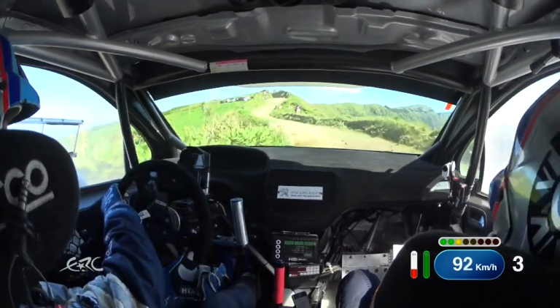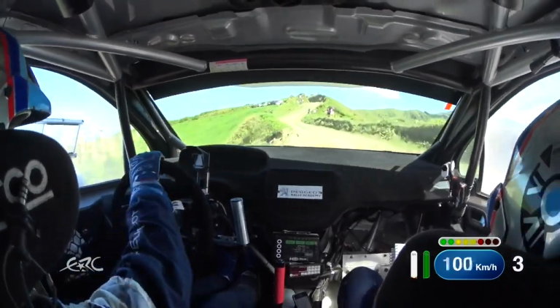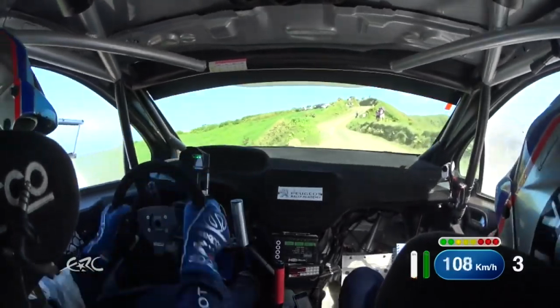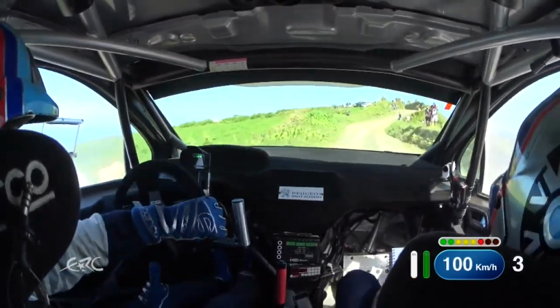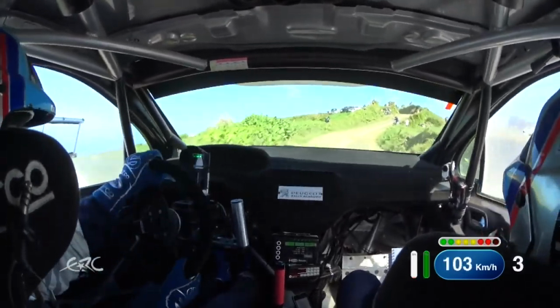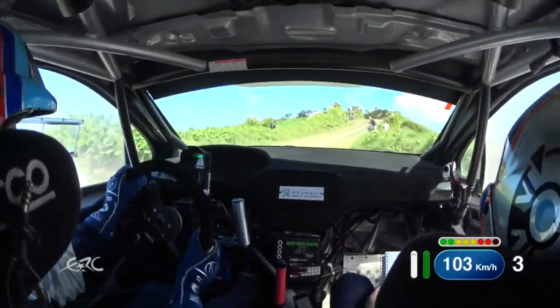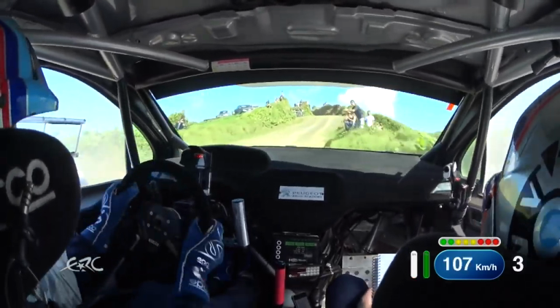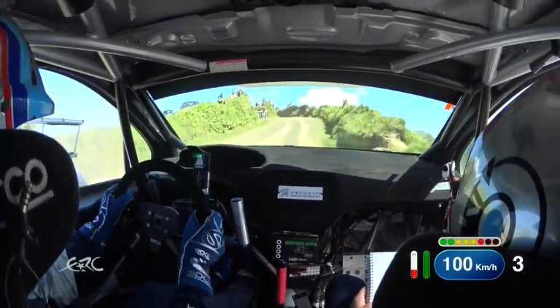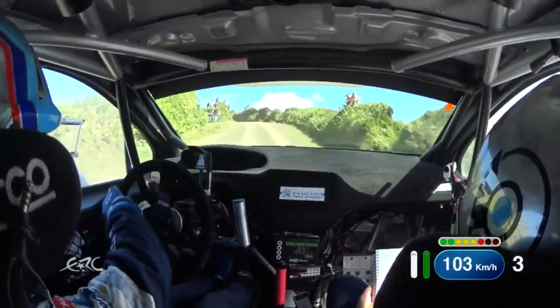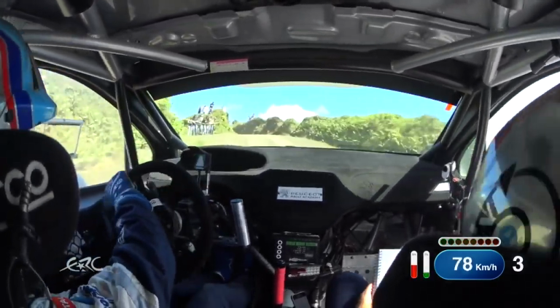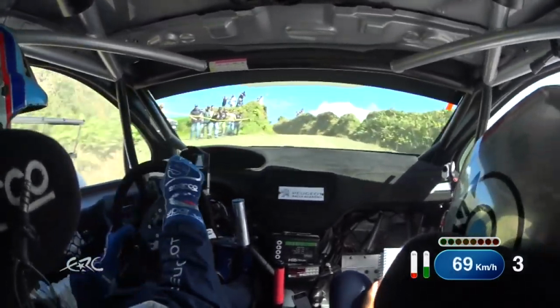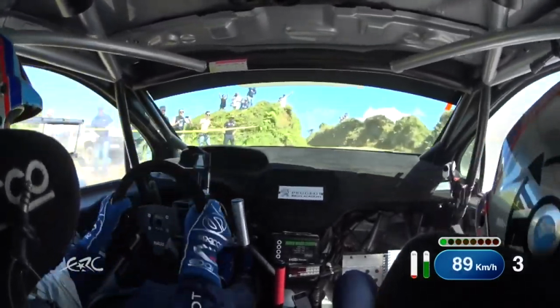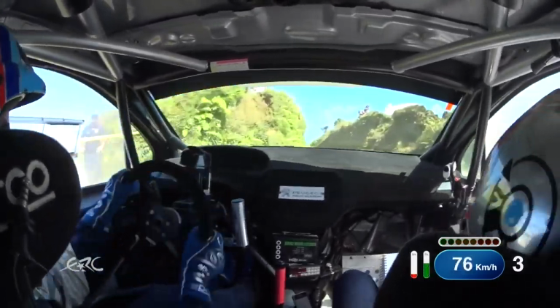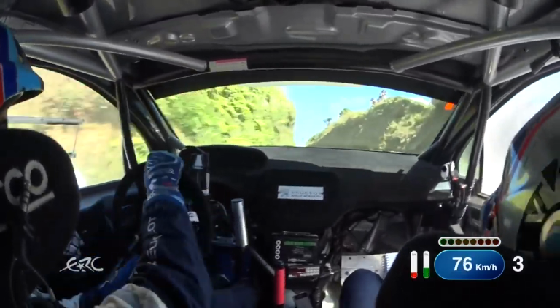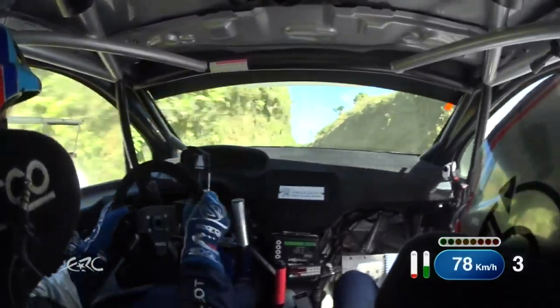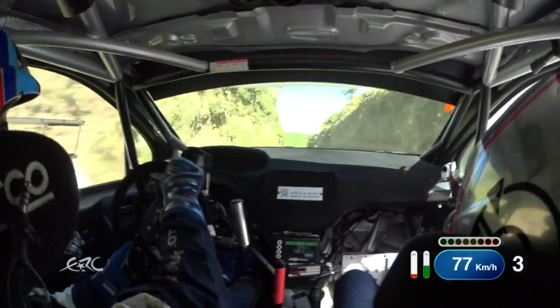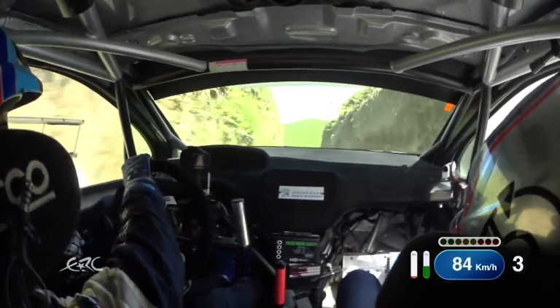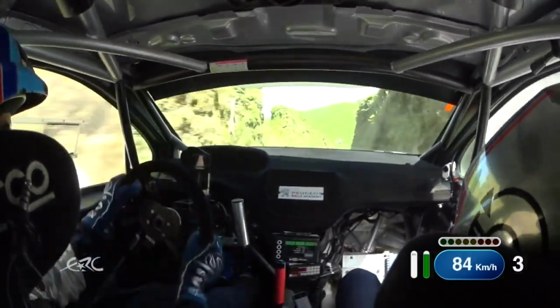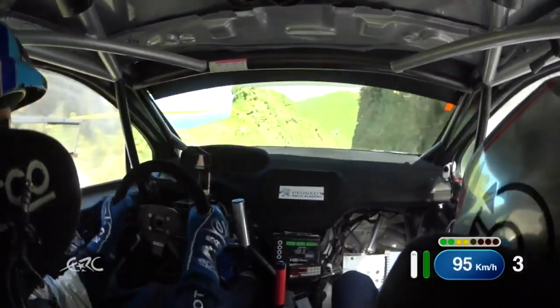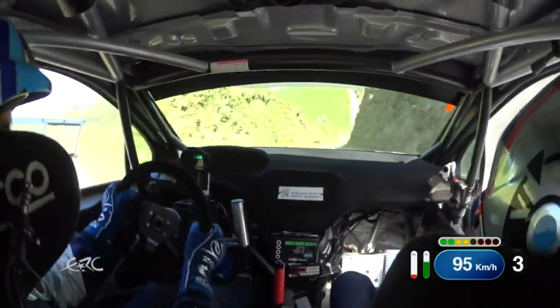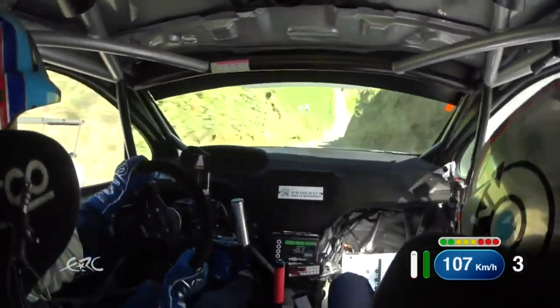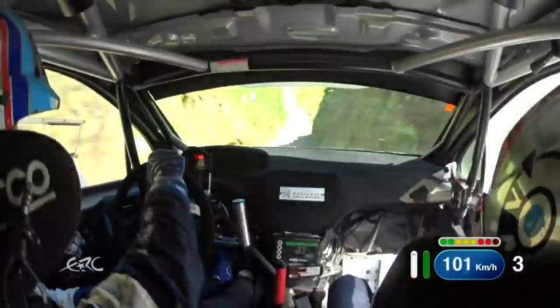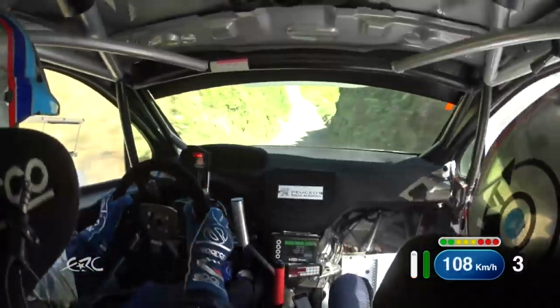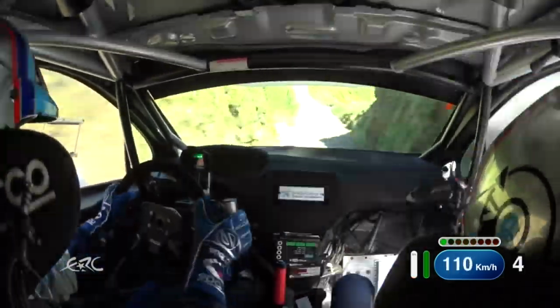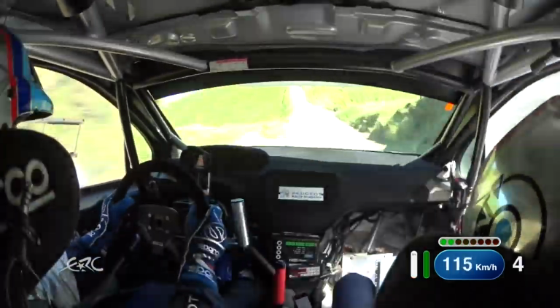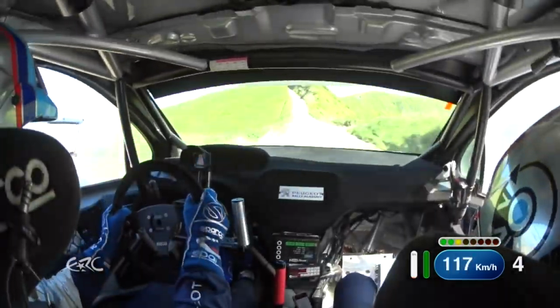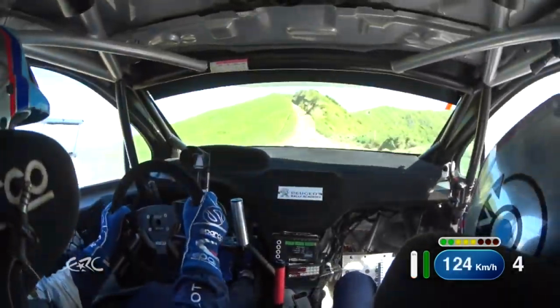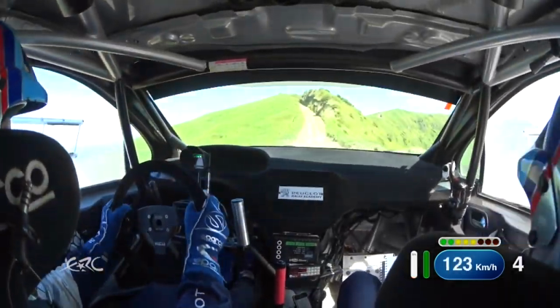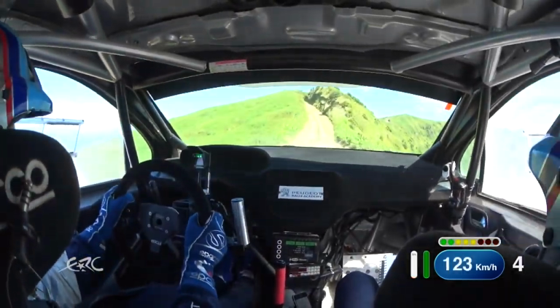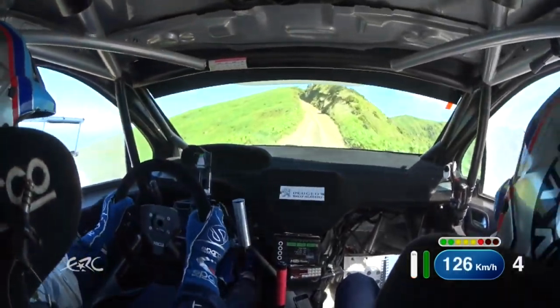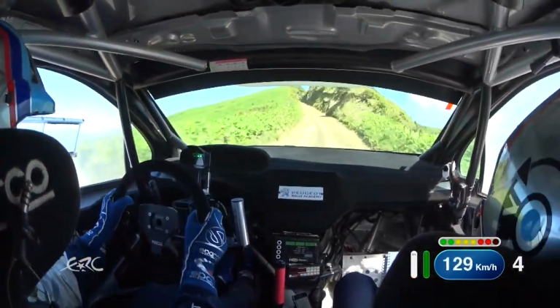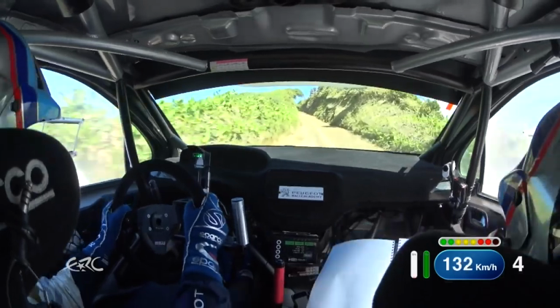30, watch left, tightens to 2 minus, narrows over crest, and flat 1 right. 100, slow in, long 1 left, and watch right over crest, tightens to 4 plus, don't over crest.